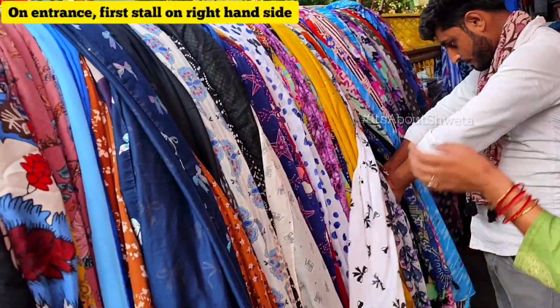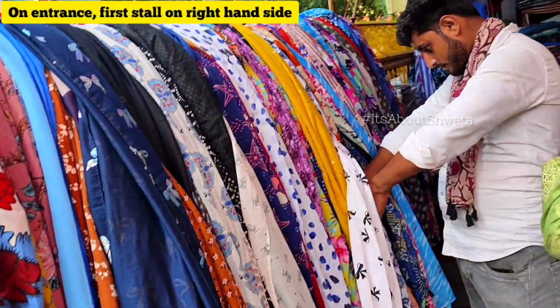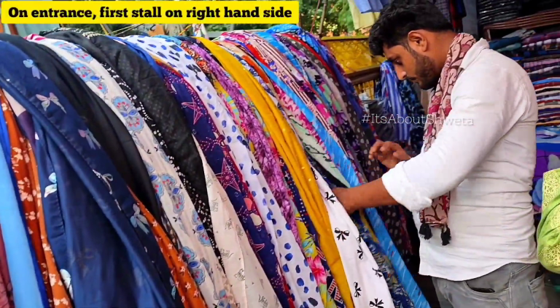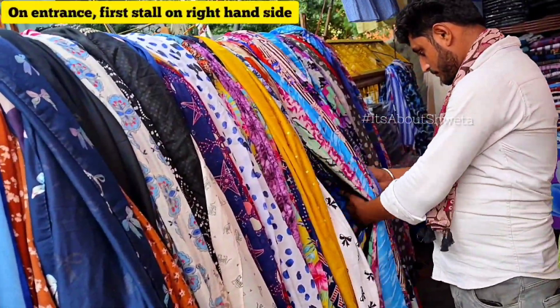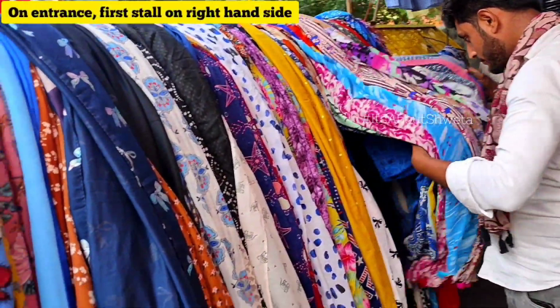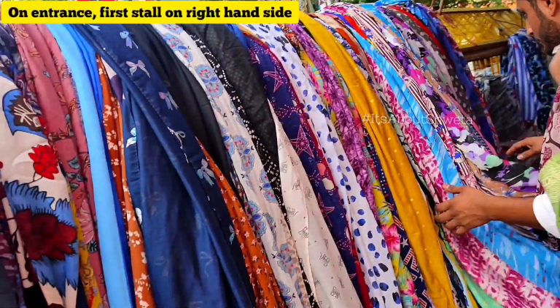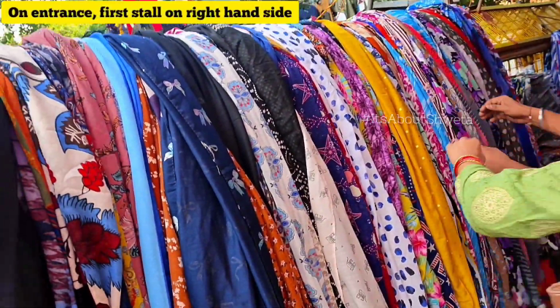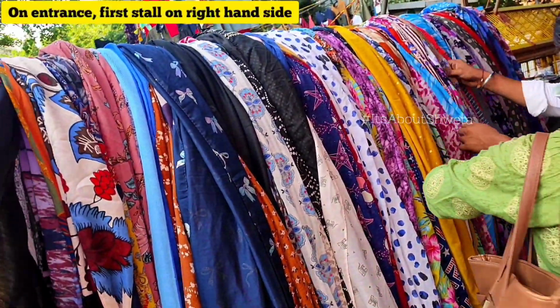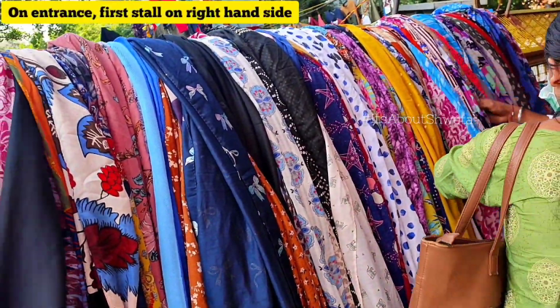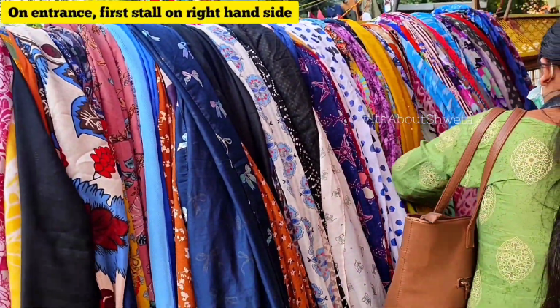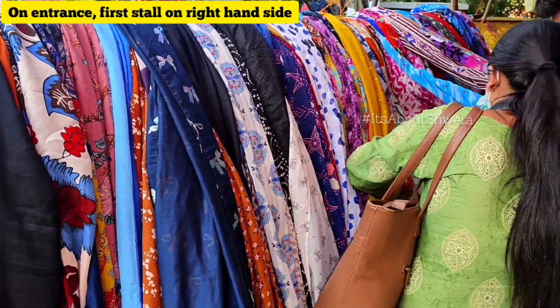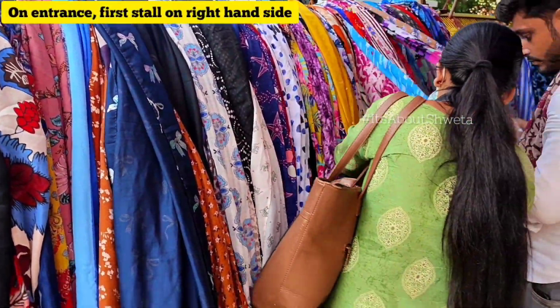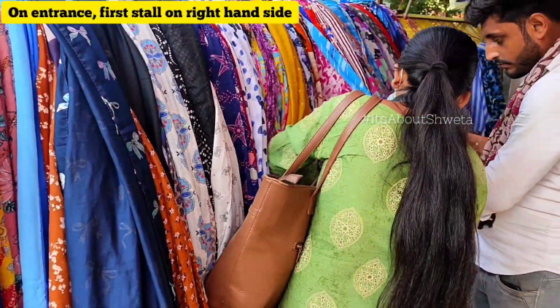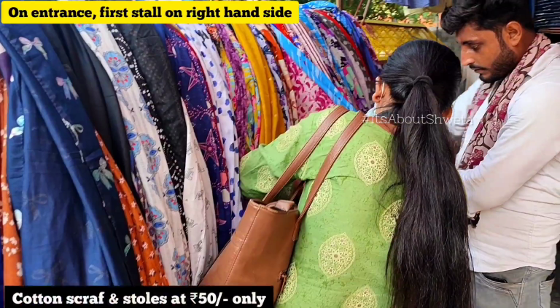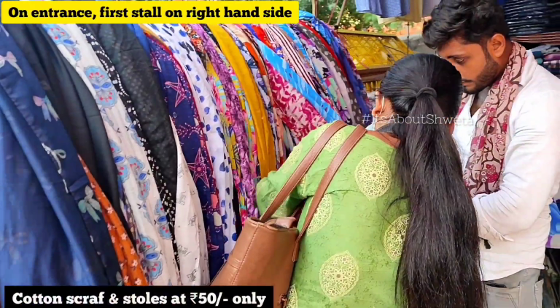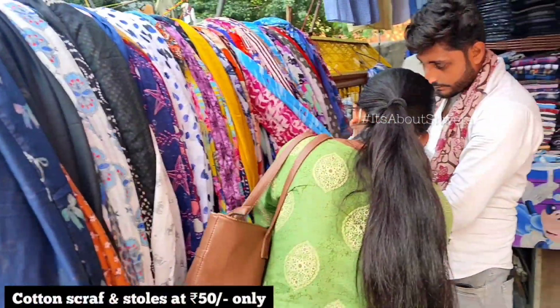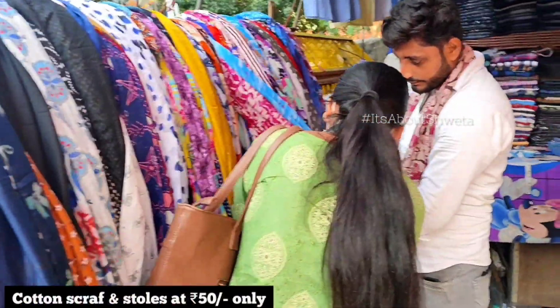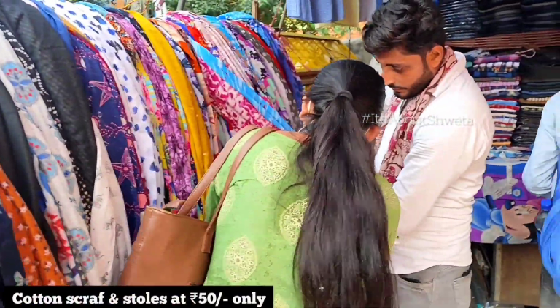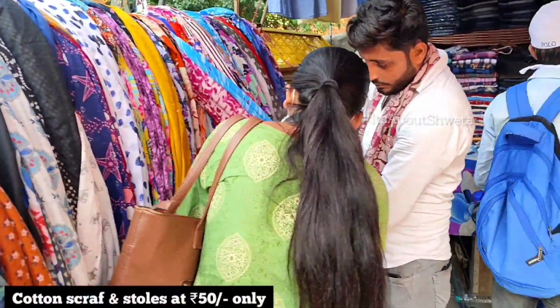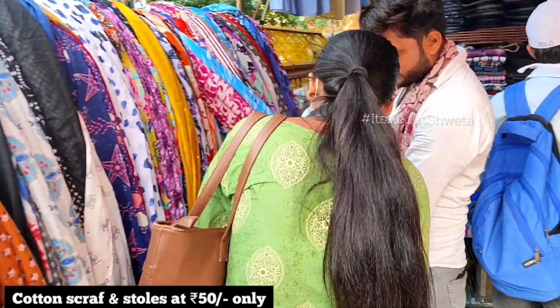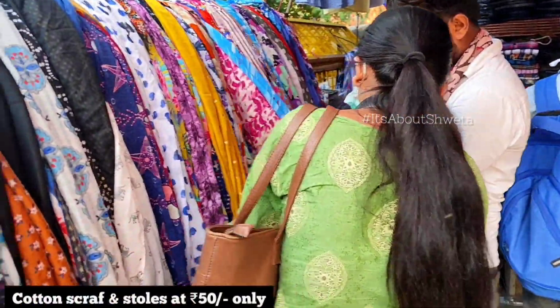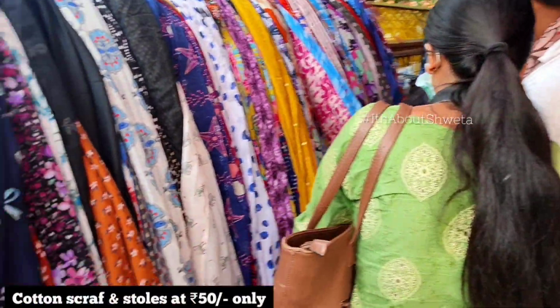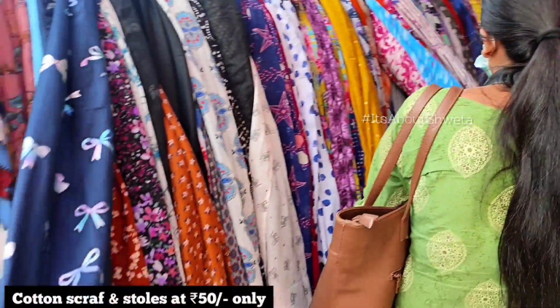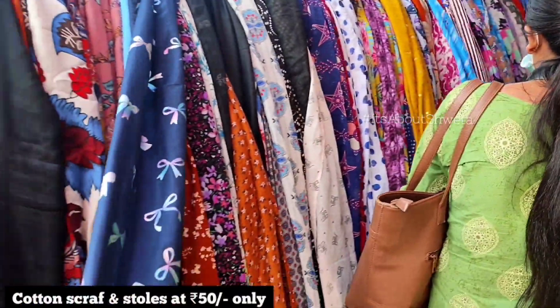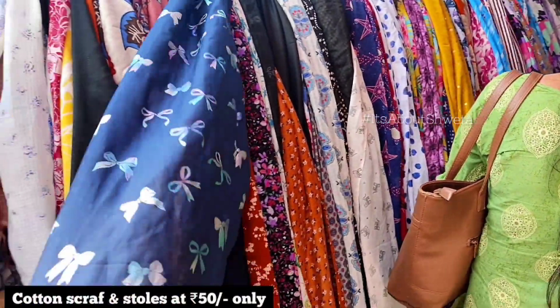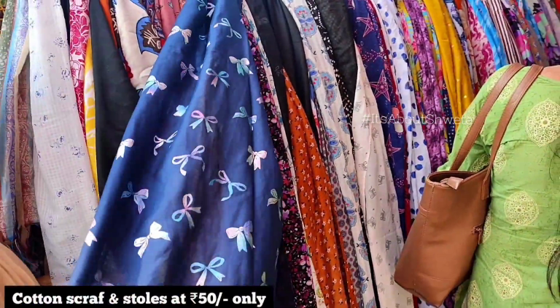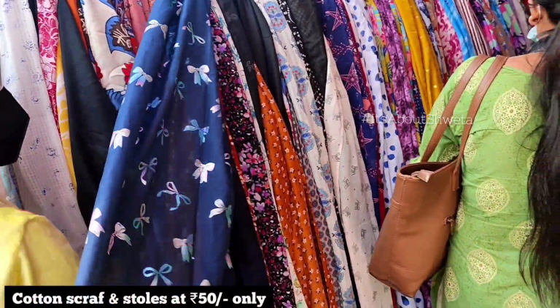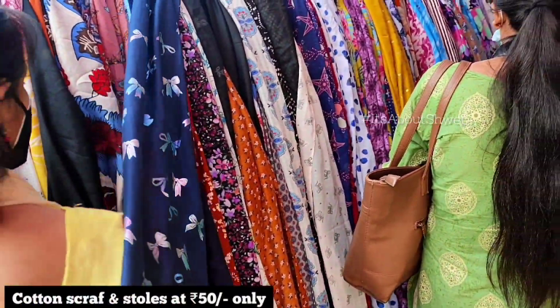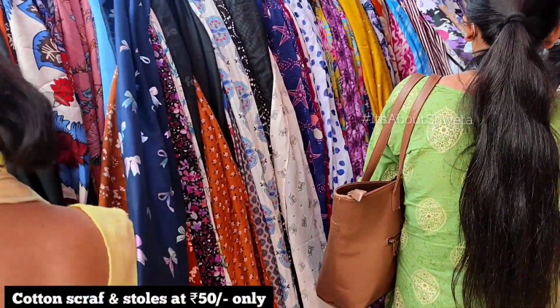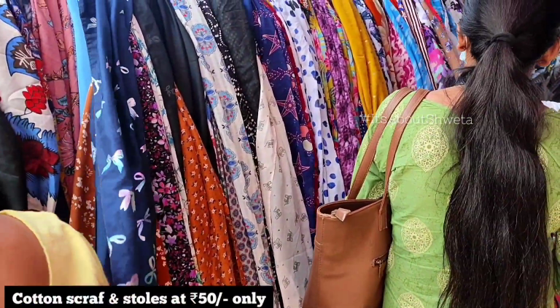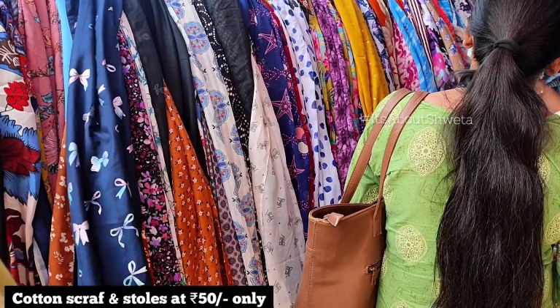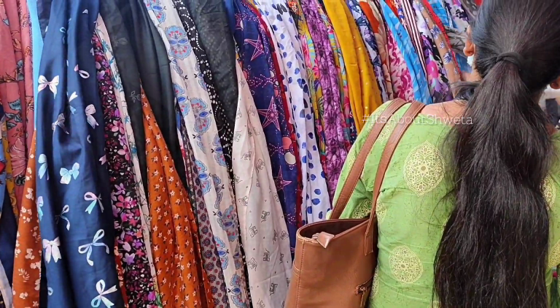Then I saw a stall where the items were only 50 rupees. They had very good prints and I got some textured material as well.